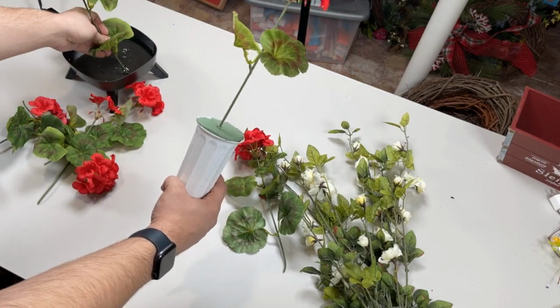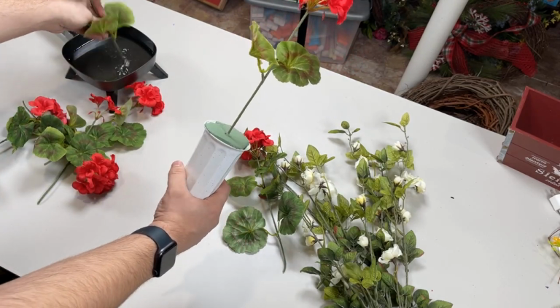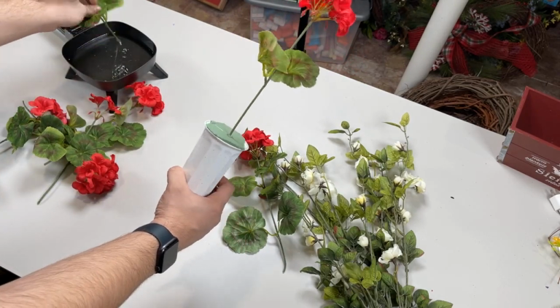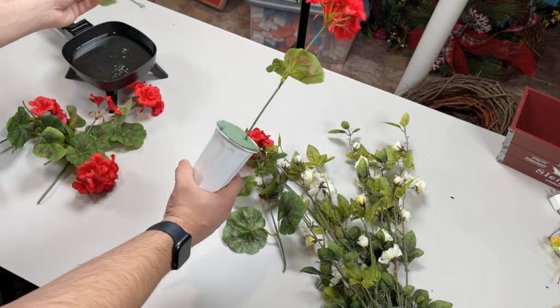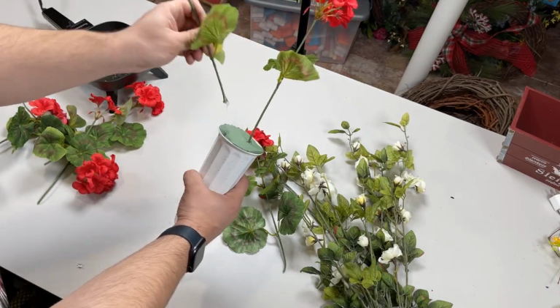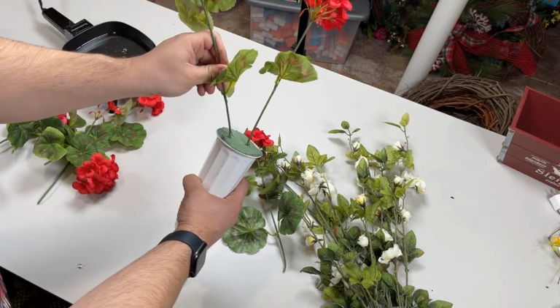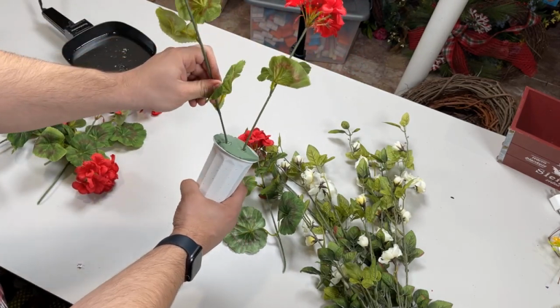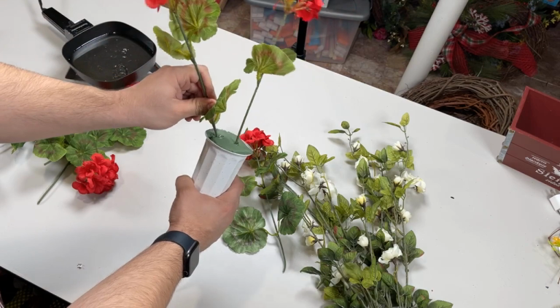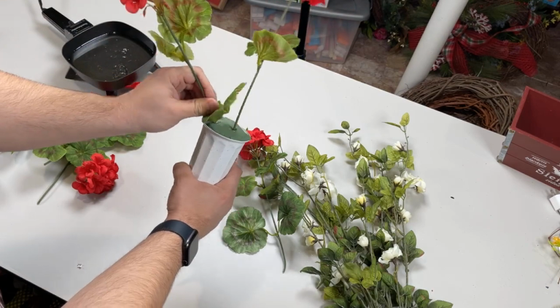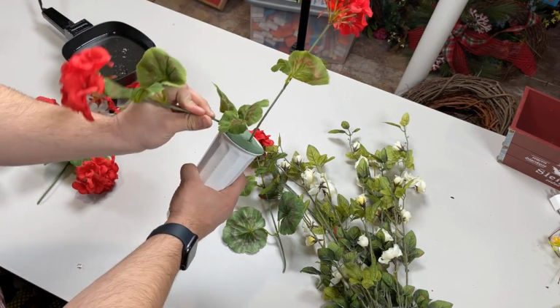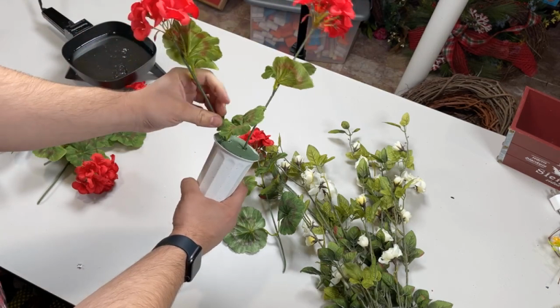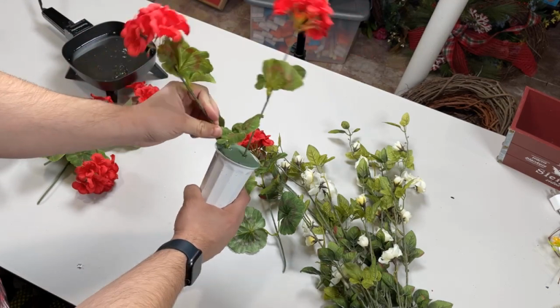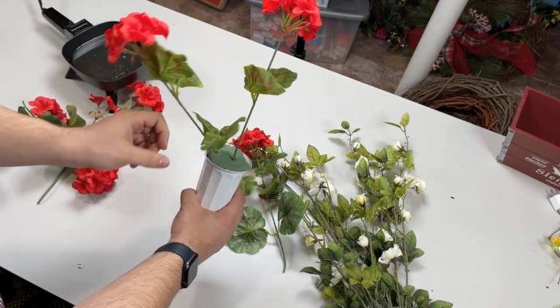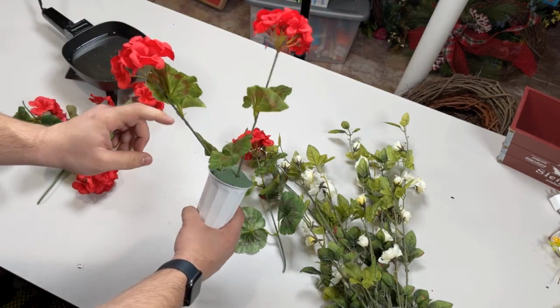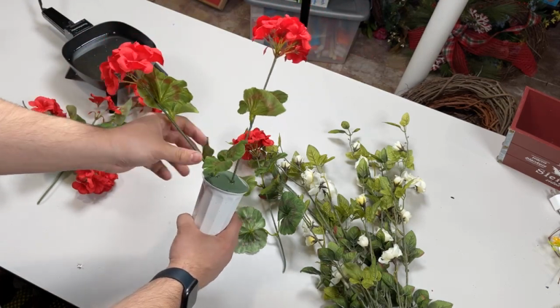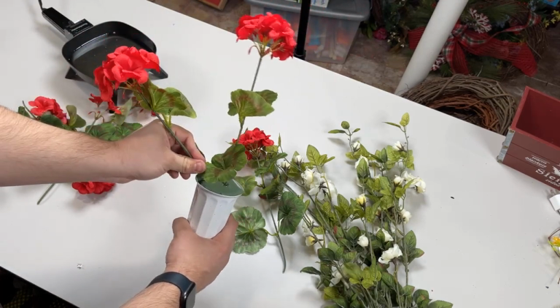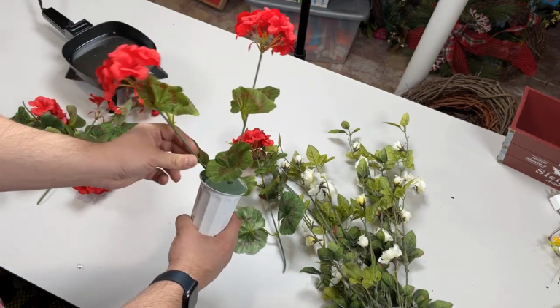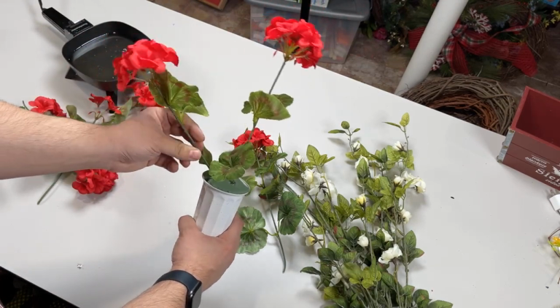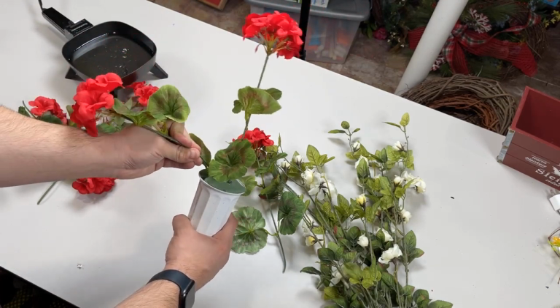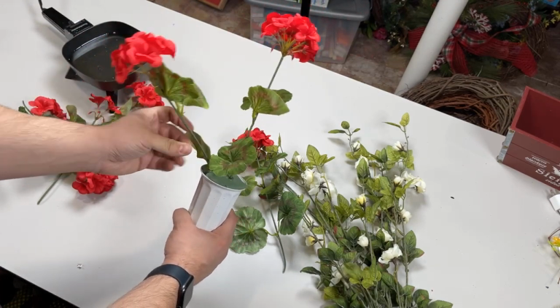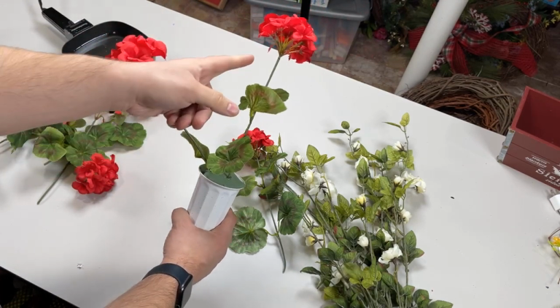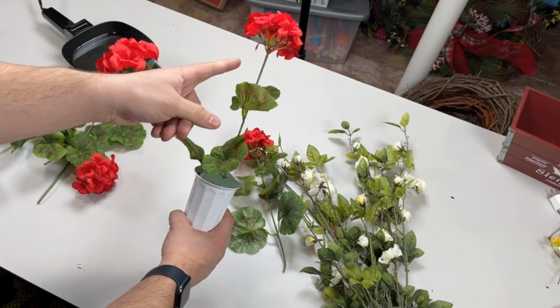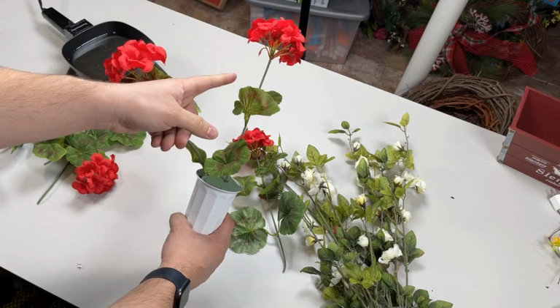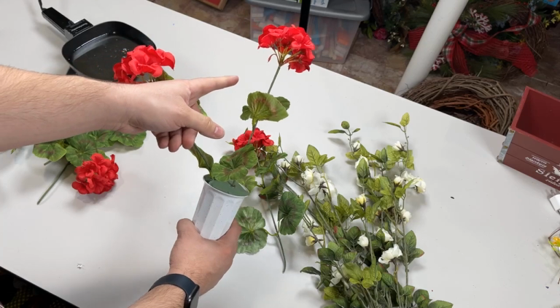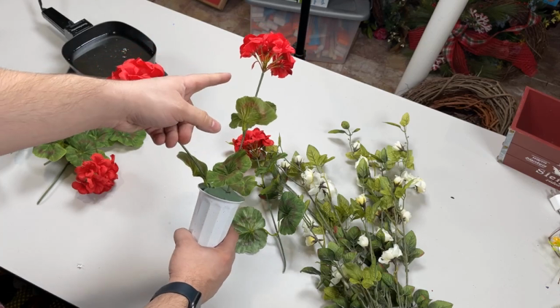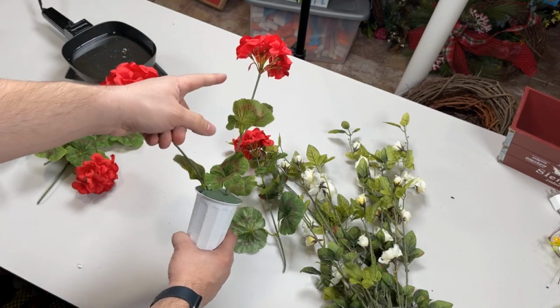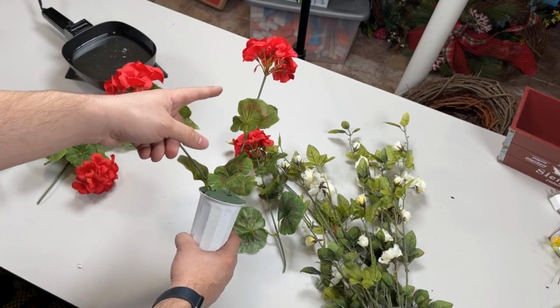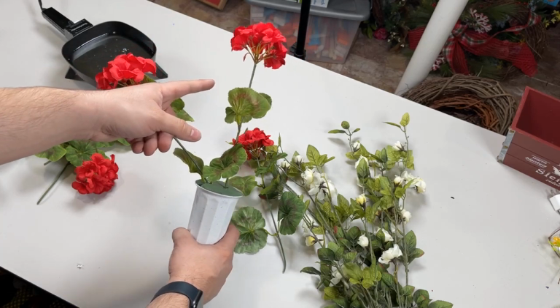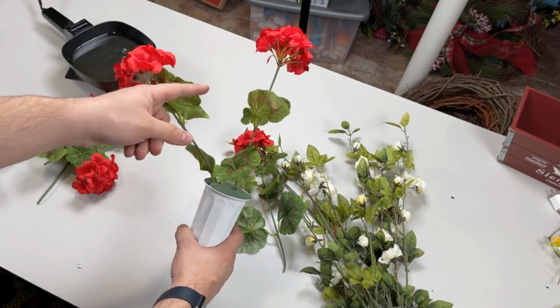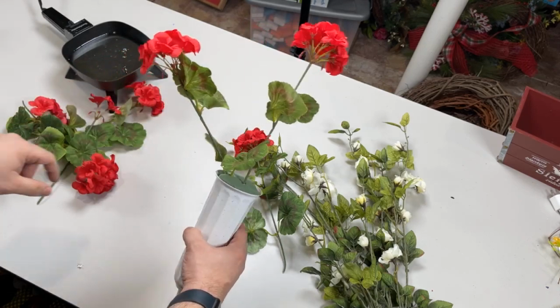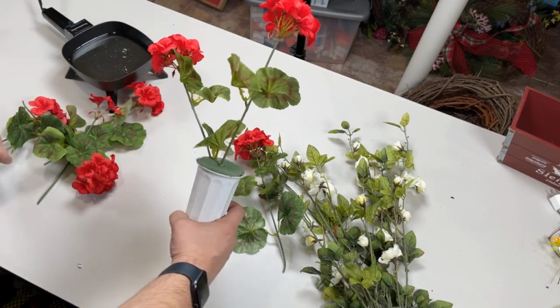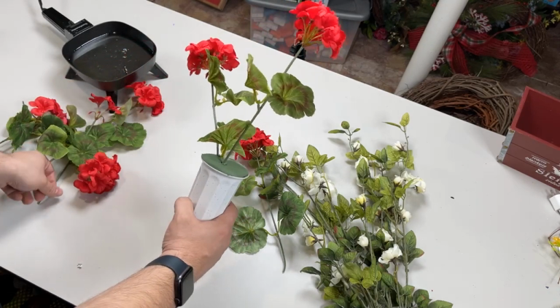We'll start with one focal geranium sticking straight up, and then we can start working in the rest. We'll place one to the left of the tallest bloom — the tallest bloom is going to be the focus. We're not going to place anything higher than that.